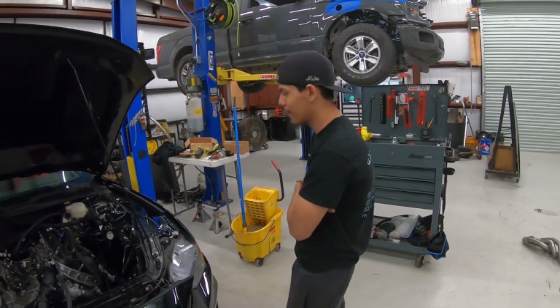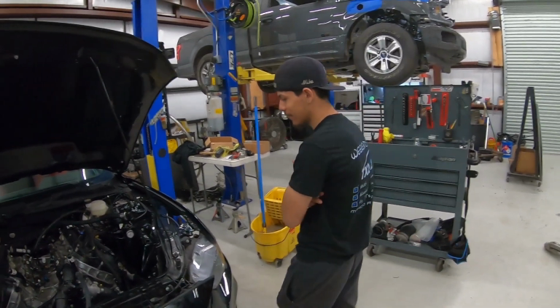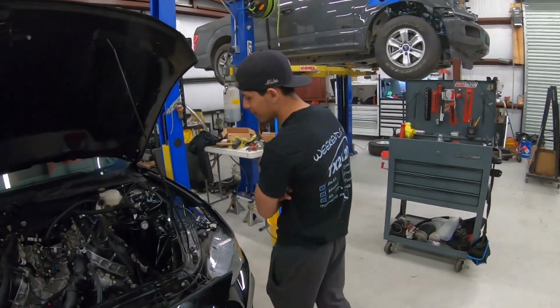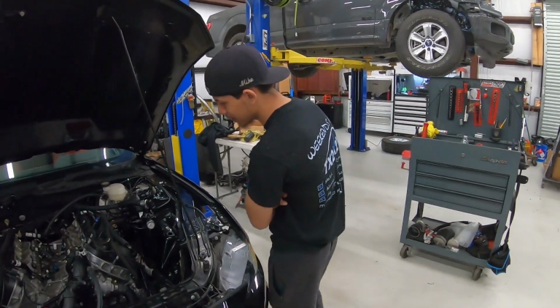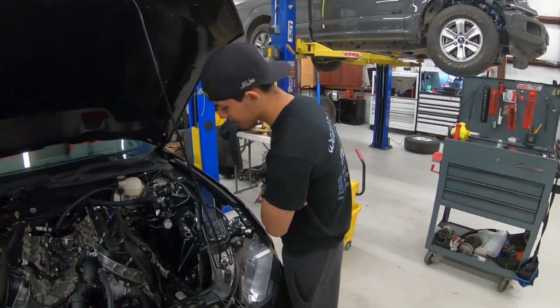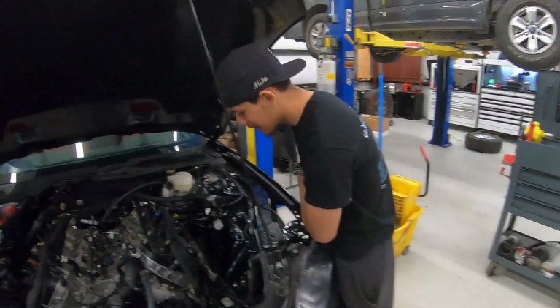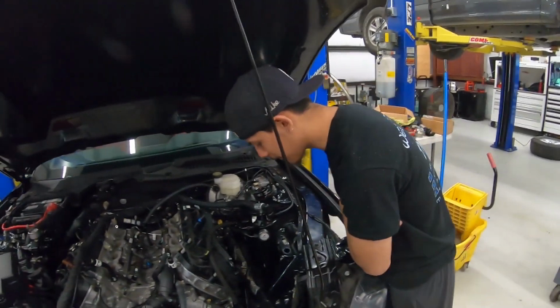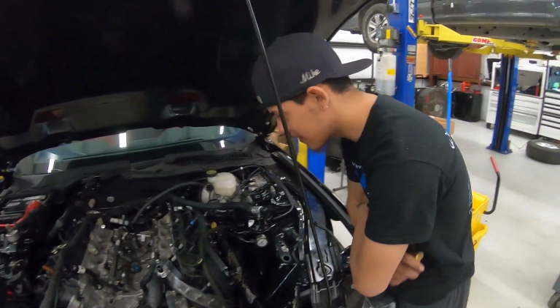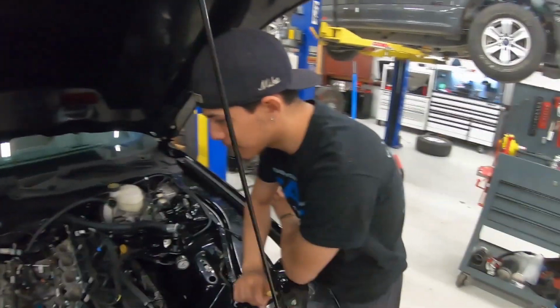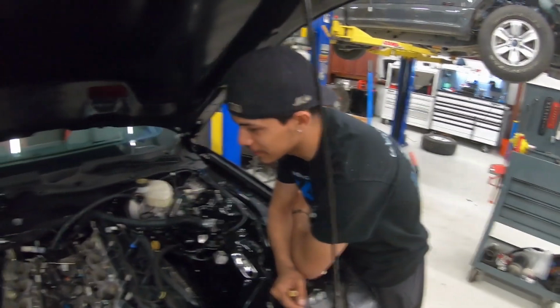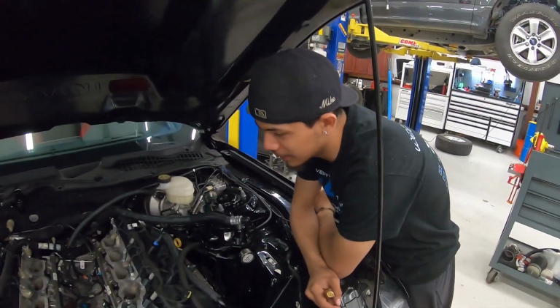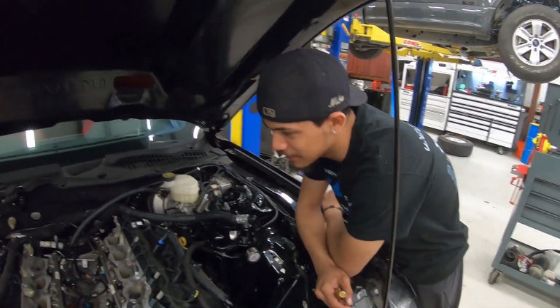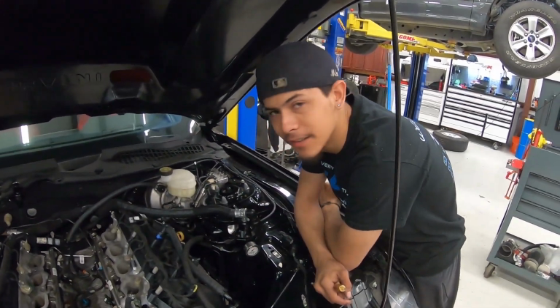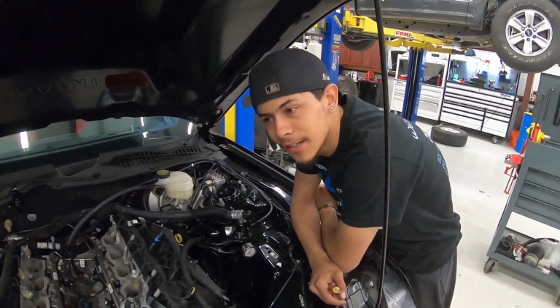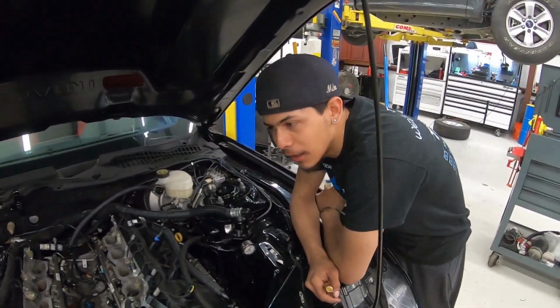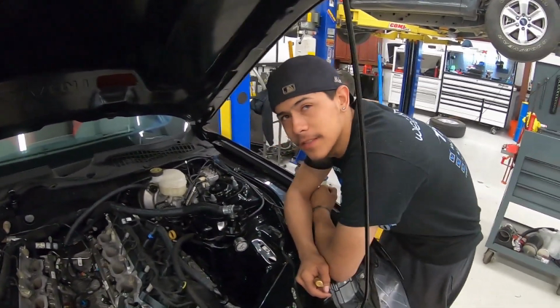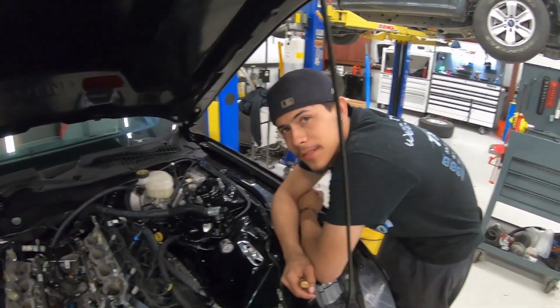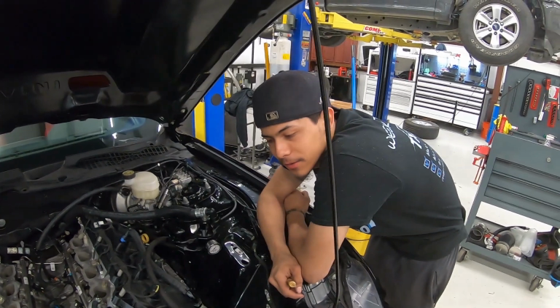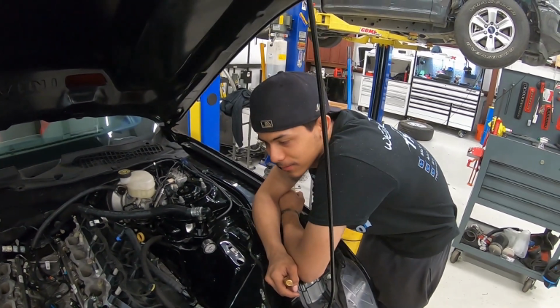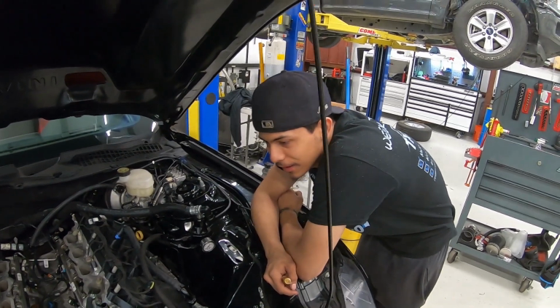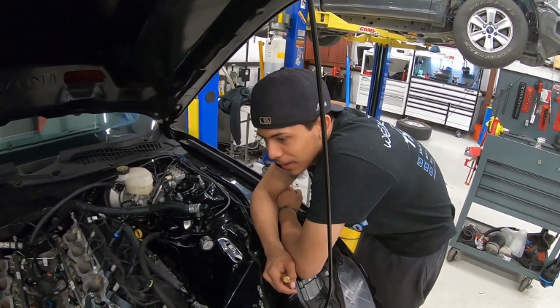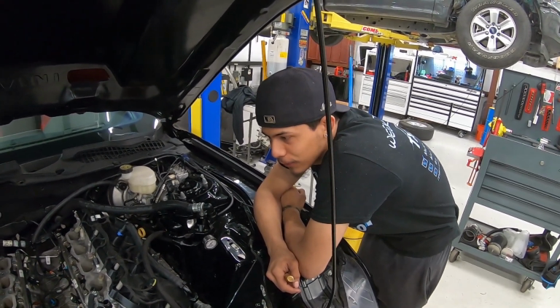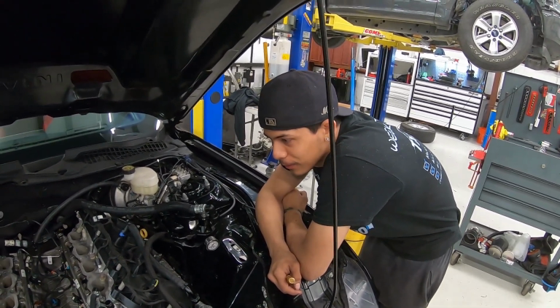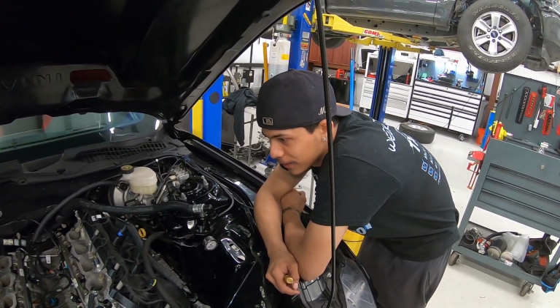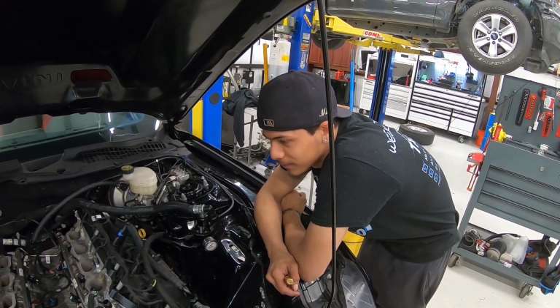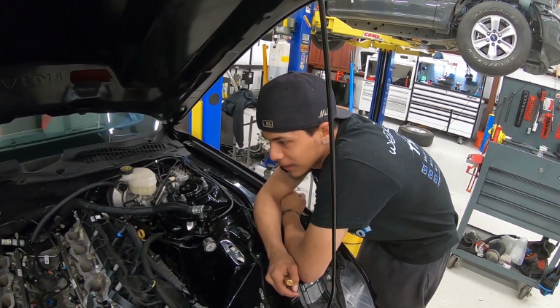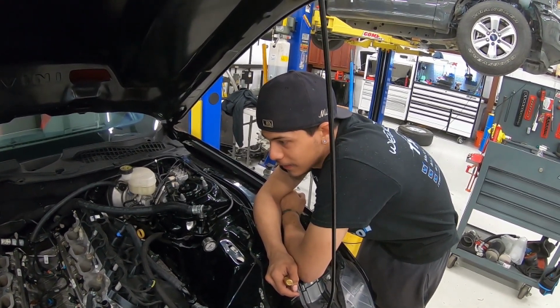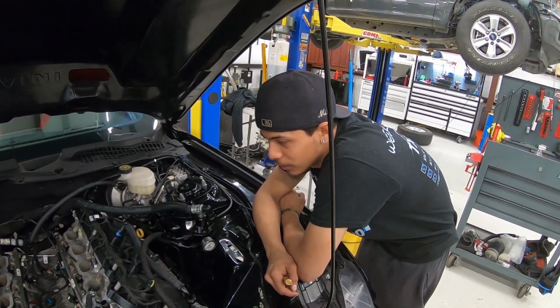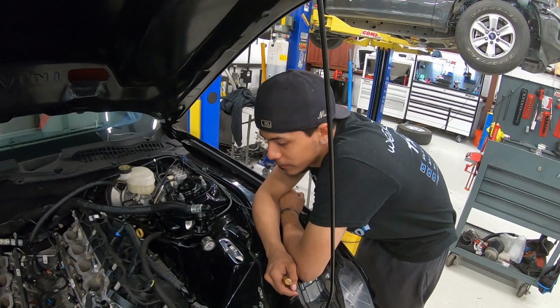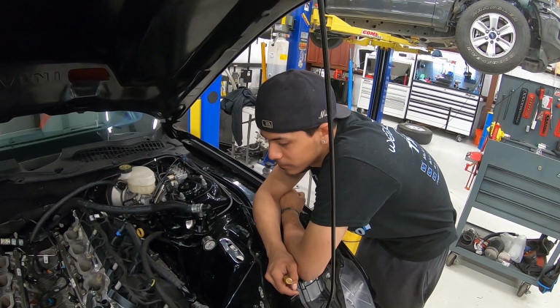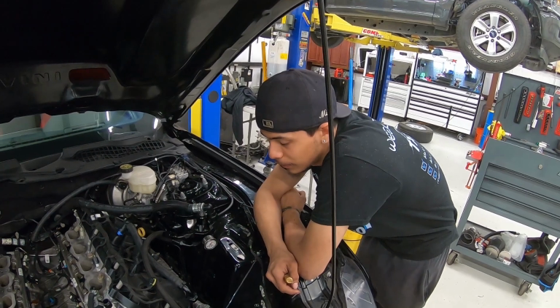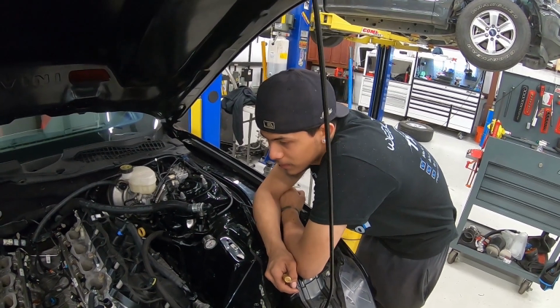Hopefully we can go some fucking sevens with this. The fastest he's been, I think, is like eight-sevens with a 10-speed. So hopefully with the glide it'll go seven, low eights.